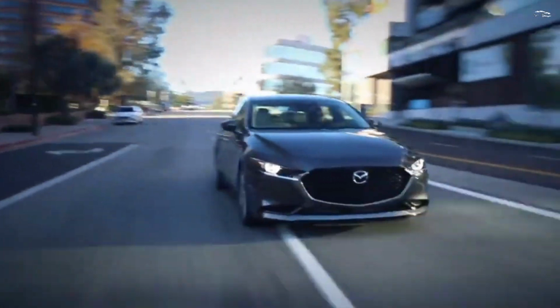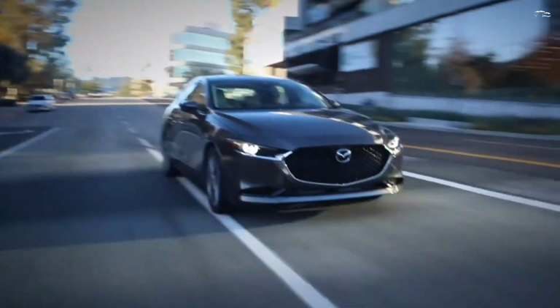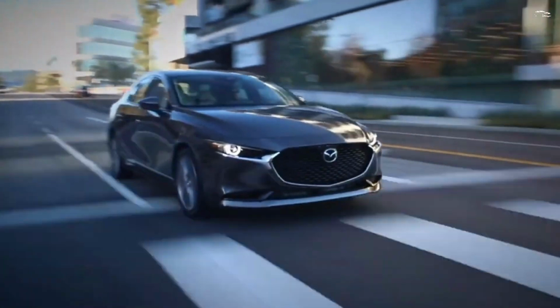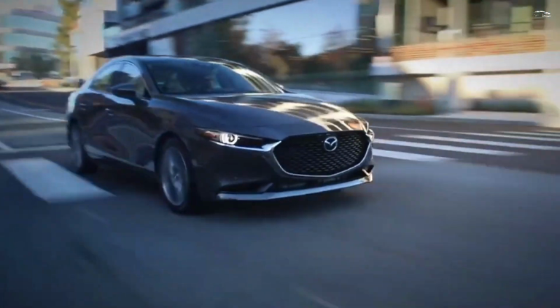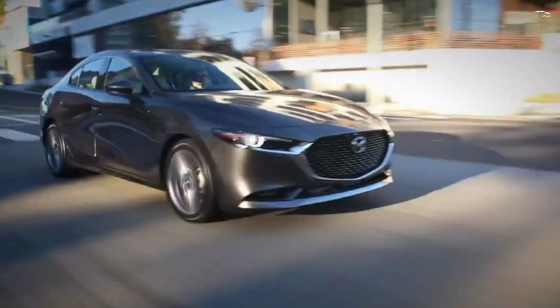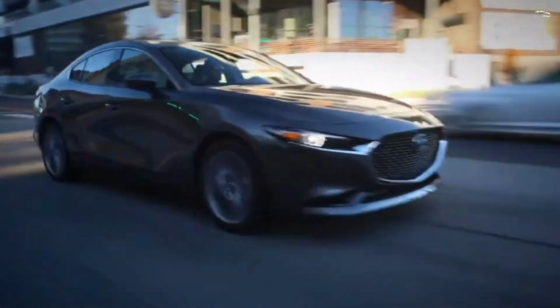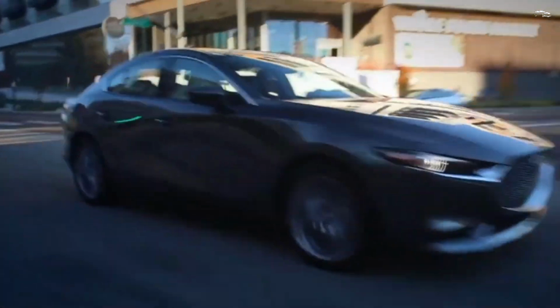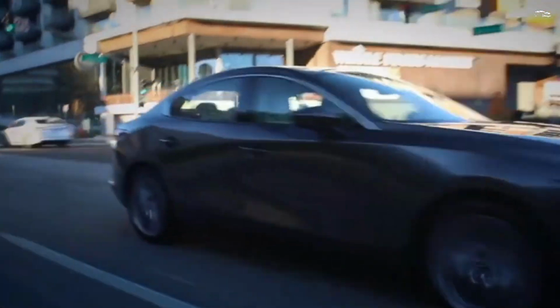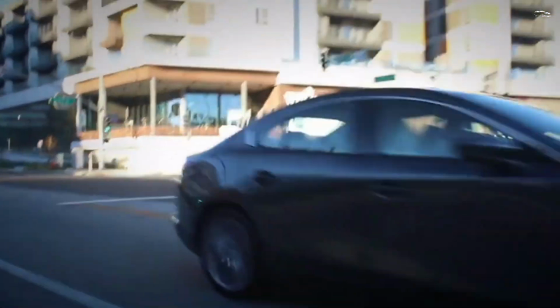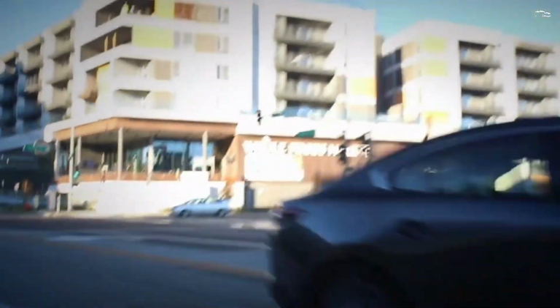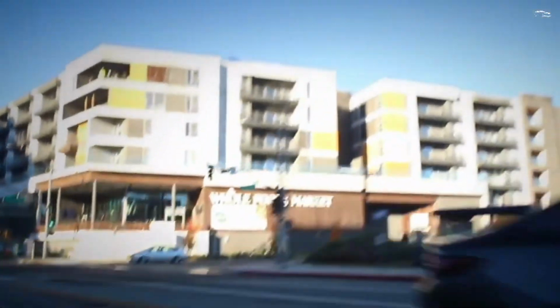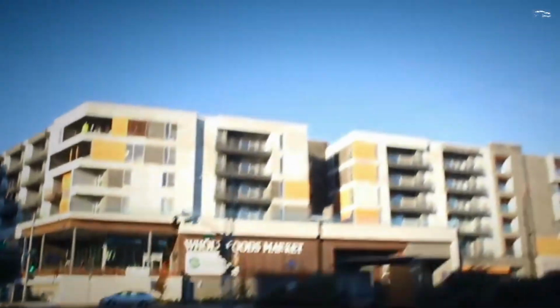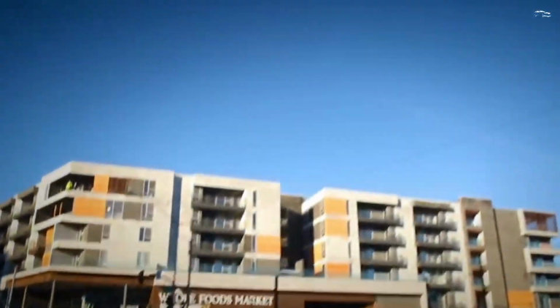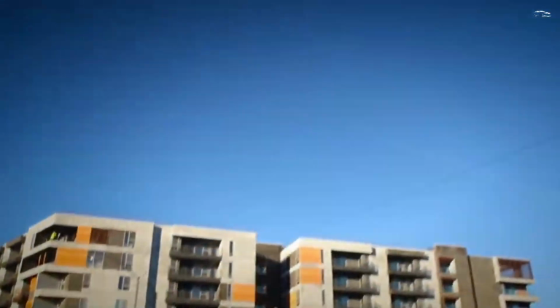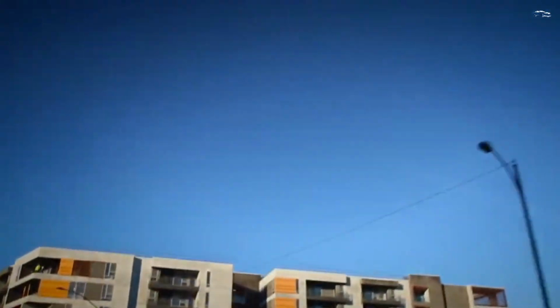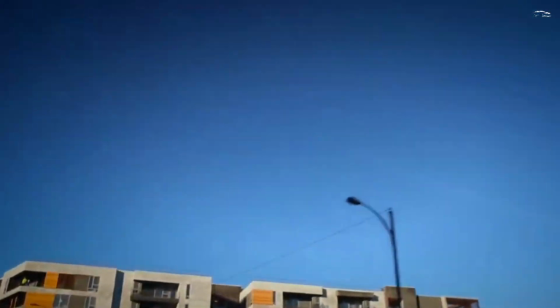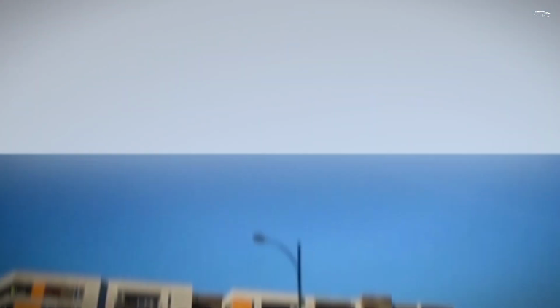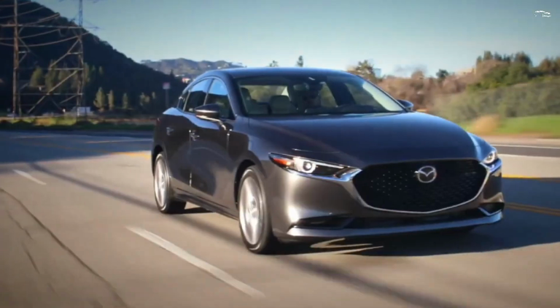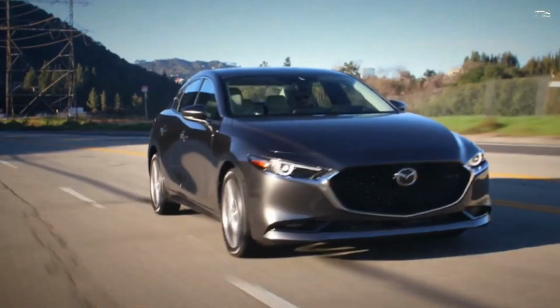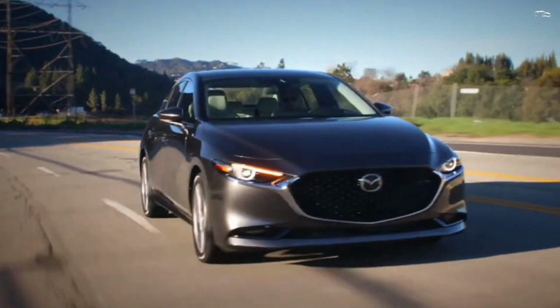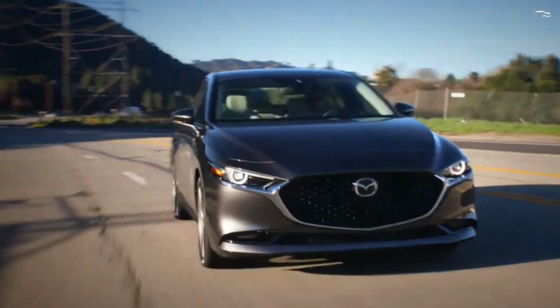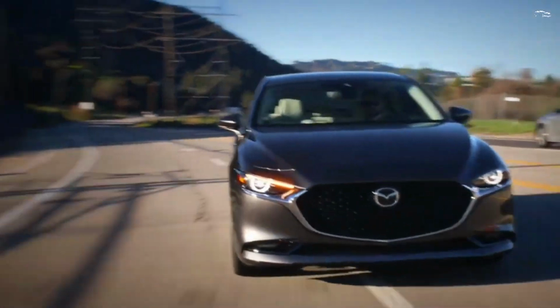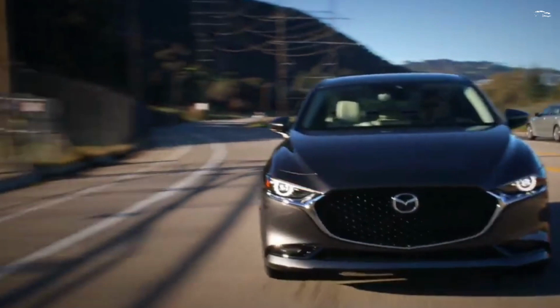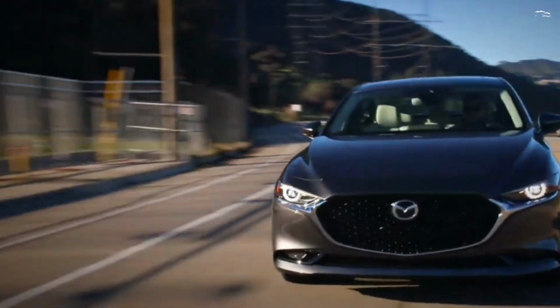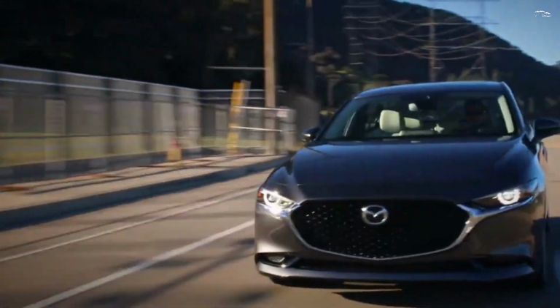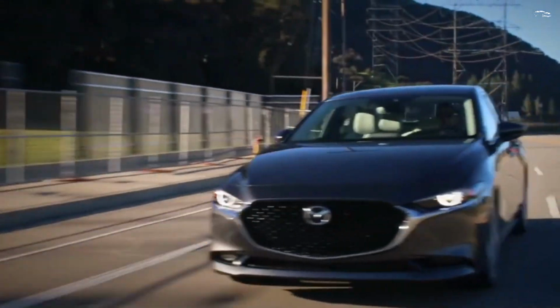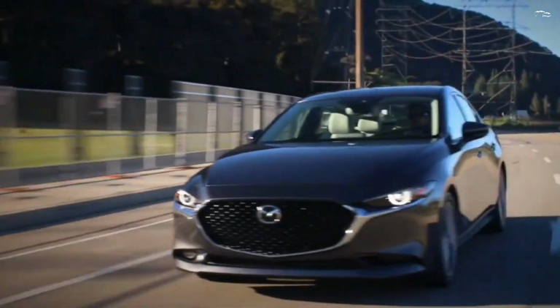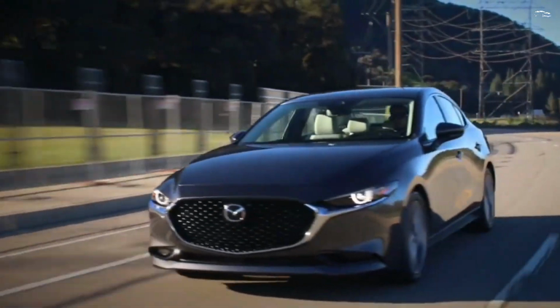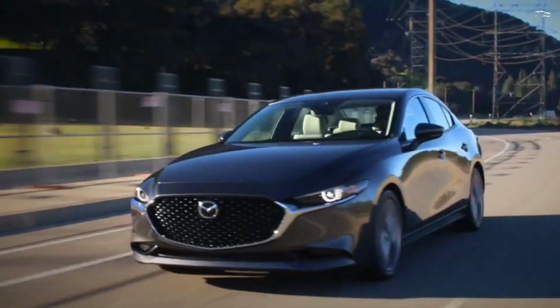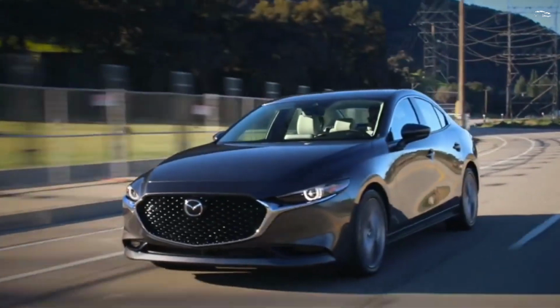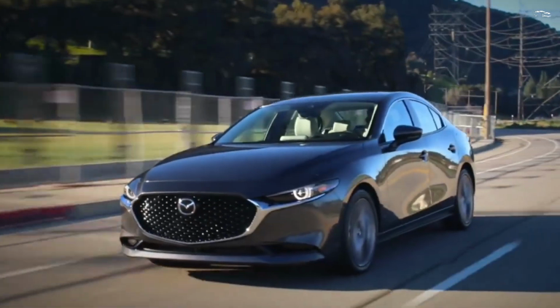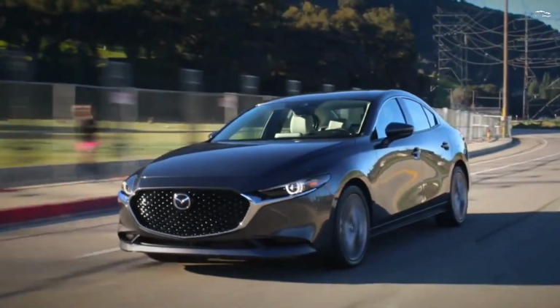The interiors of the top trims are appointed in upscale materials that convey a feeling of quality that competitors like the Honda Civic and Hyundai Elantra can't match.